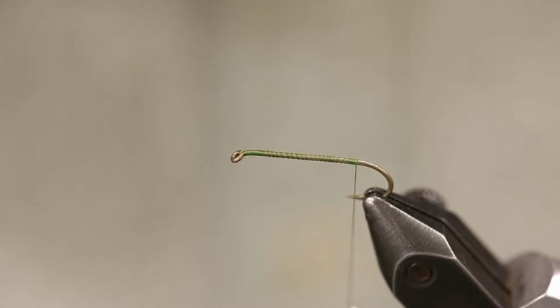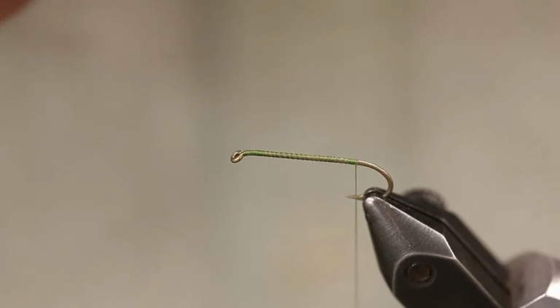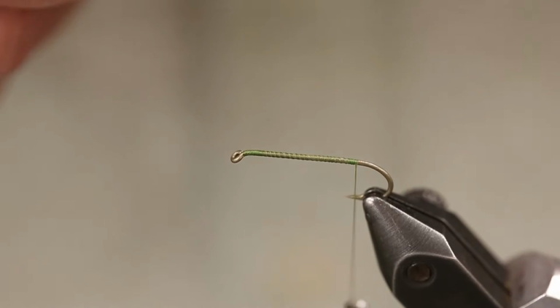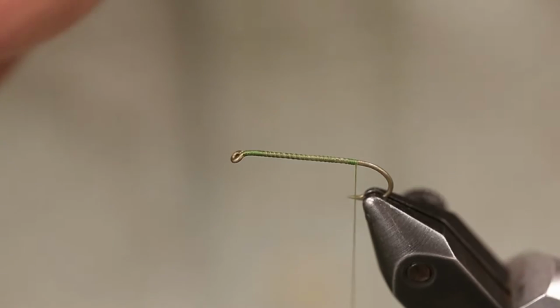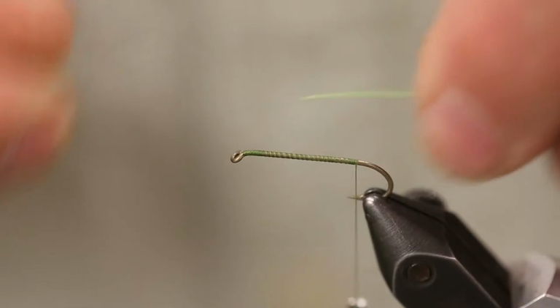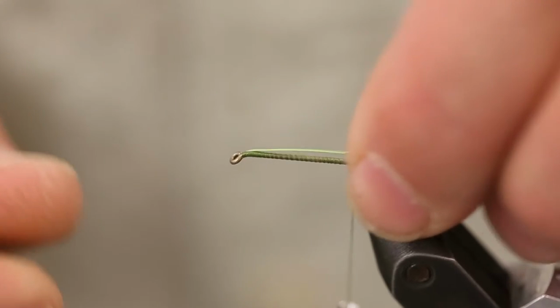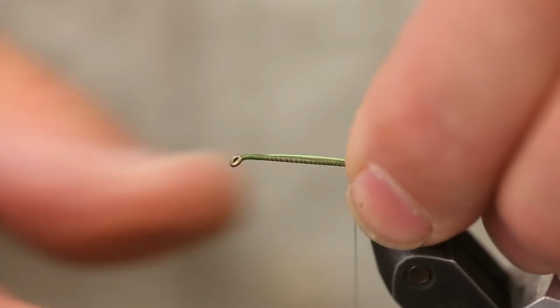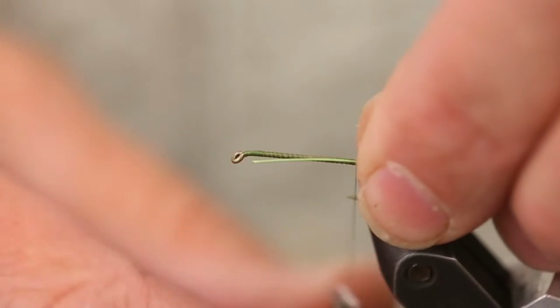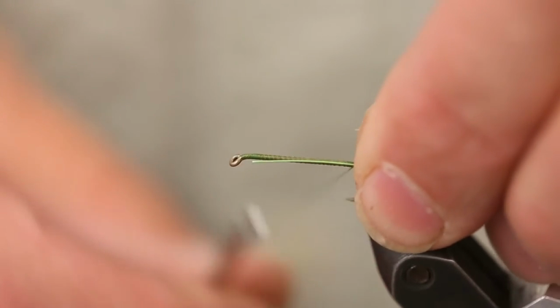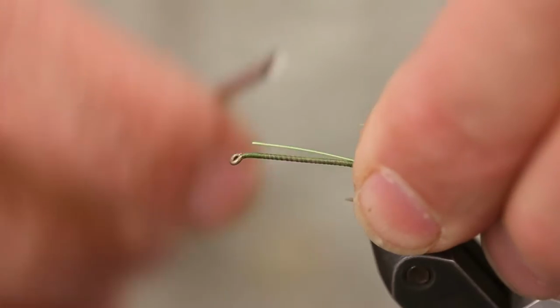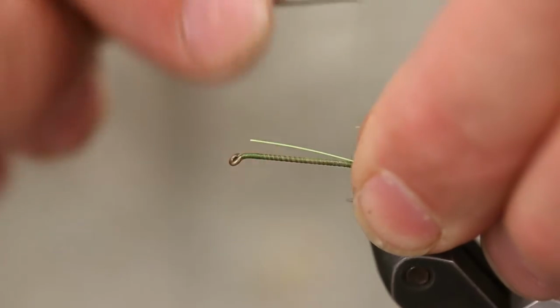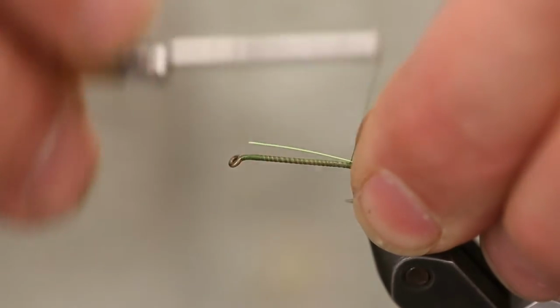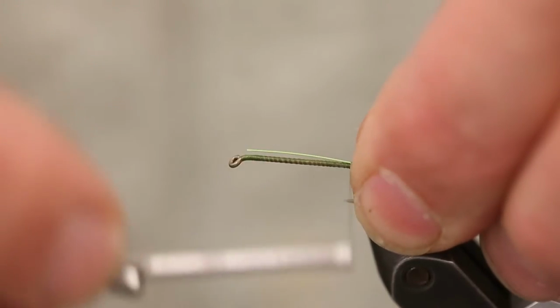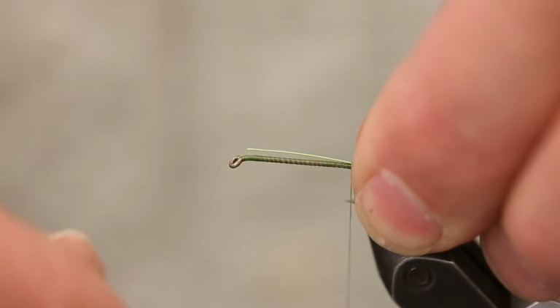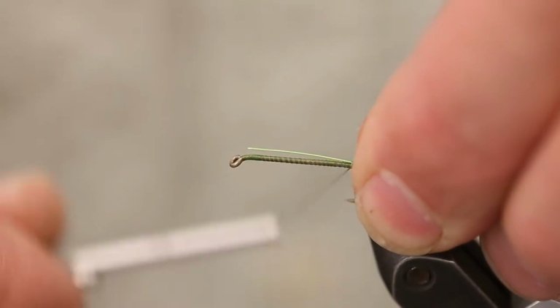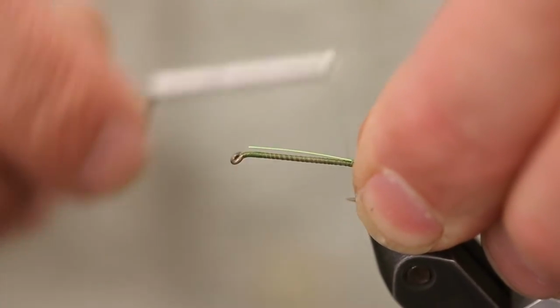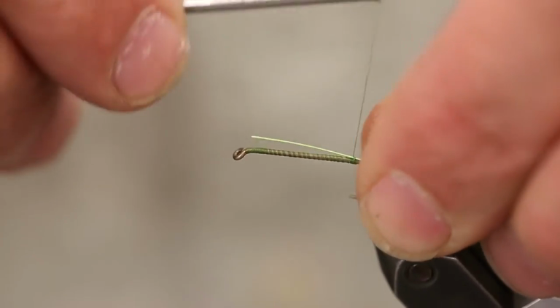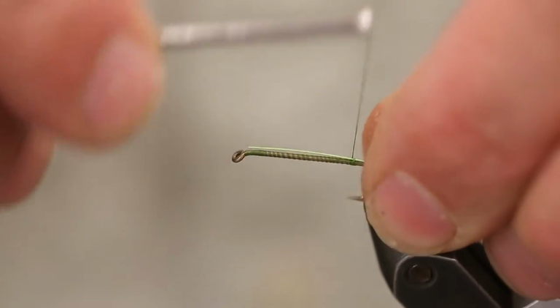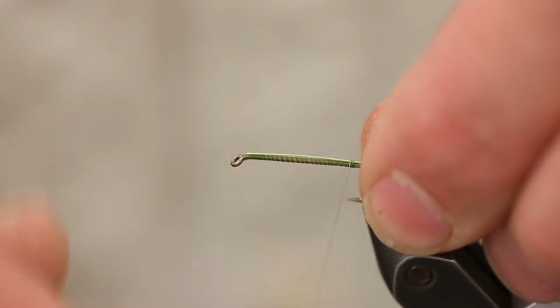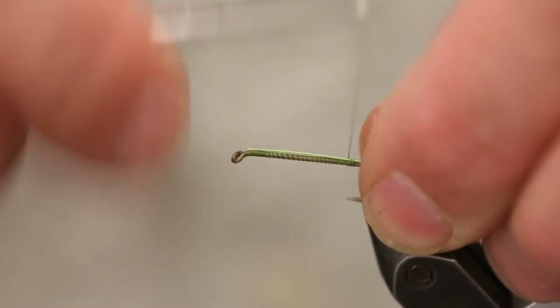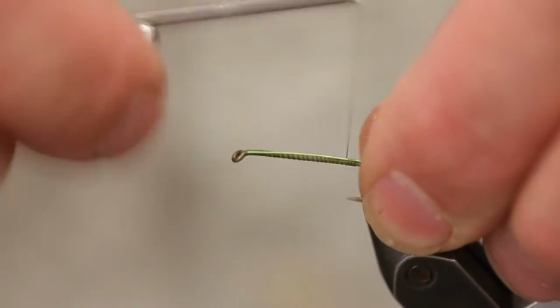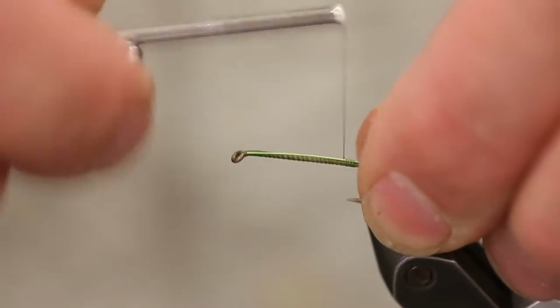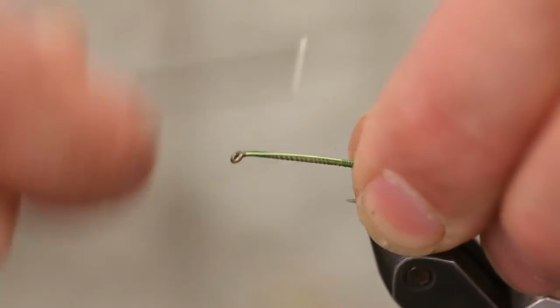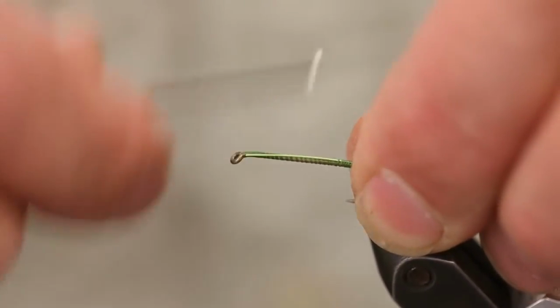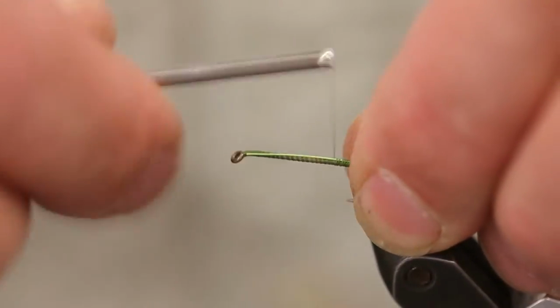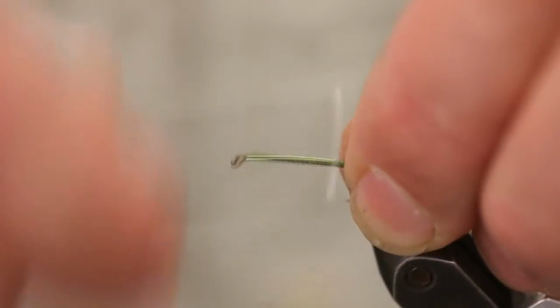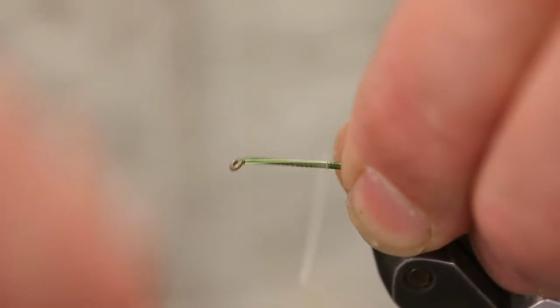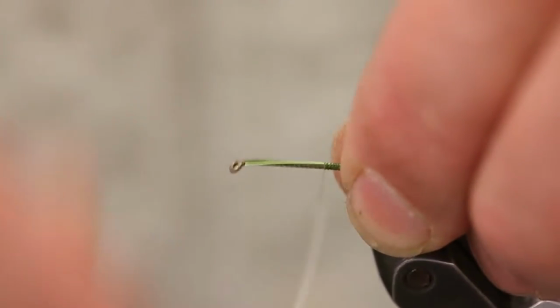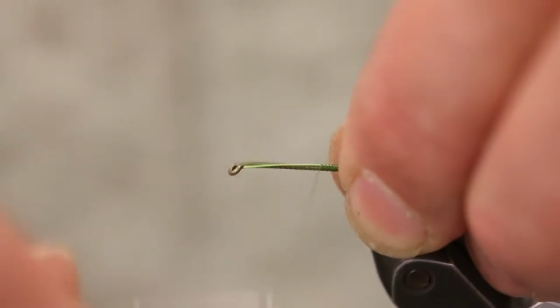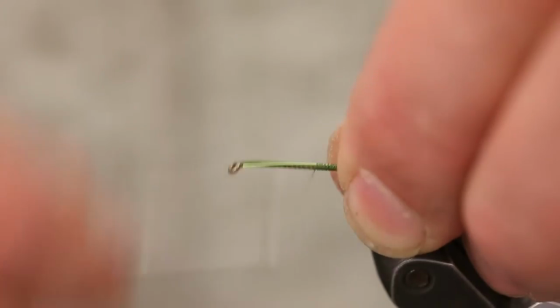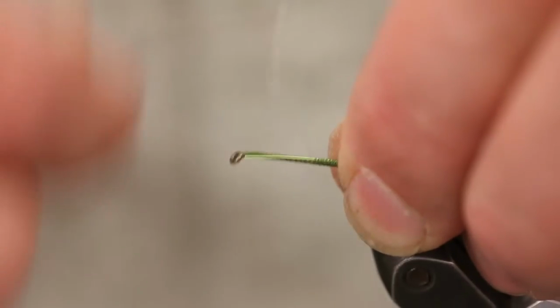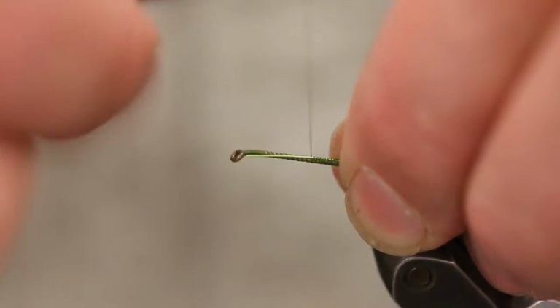Start out running a quick base of thread, then add in the chartreuse wire and lash that down all the way up the hook shank.